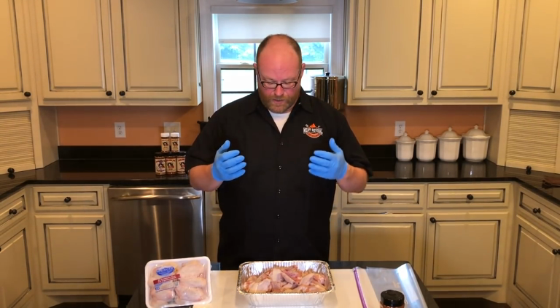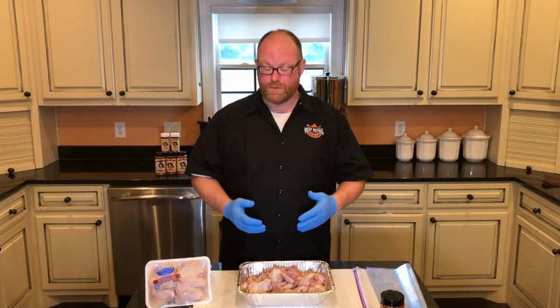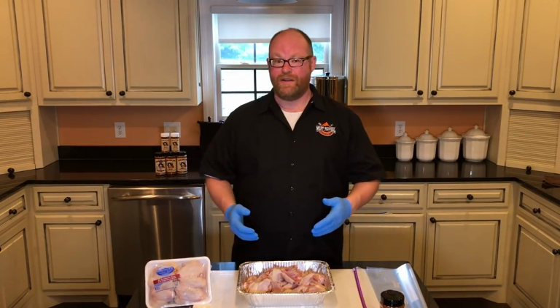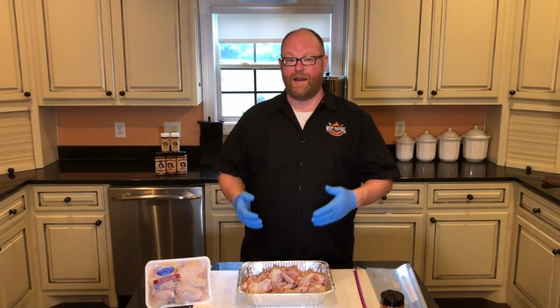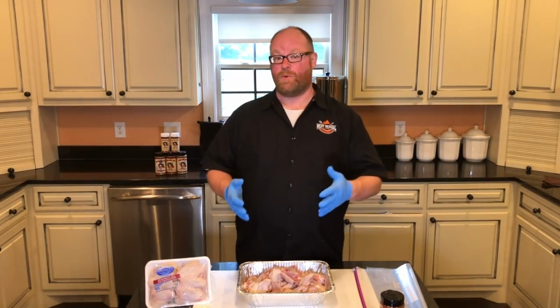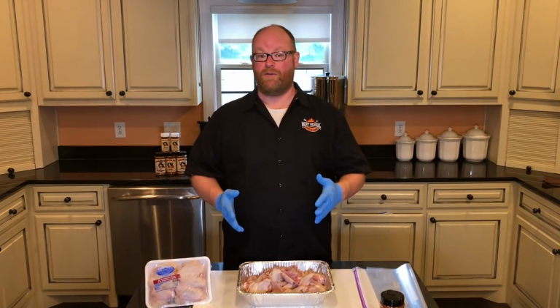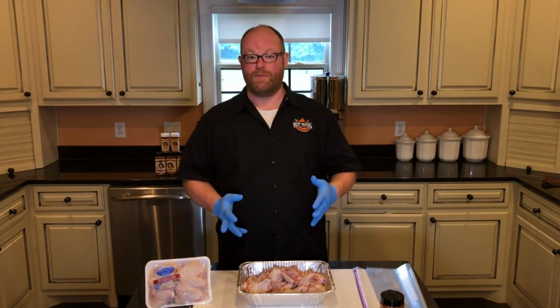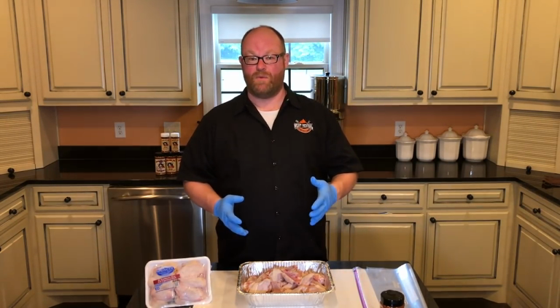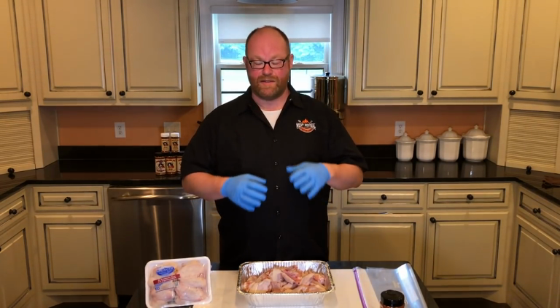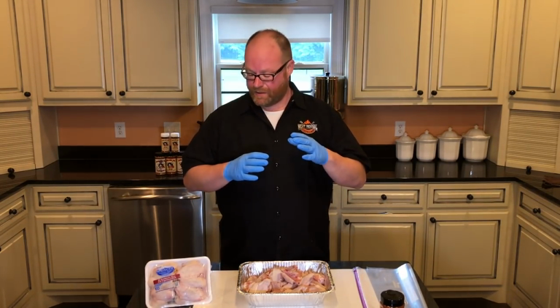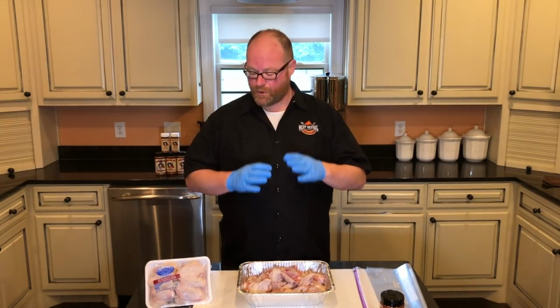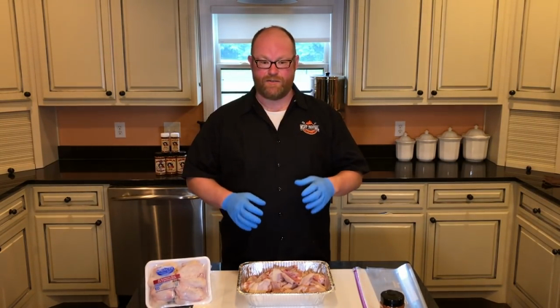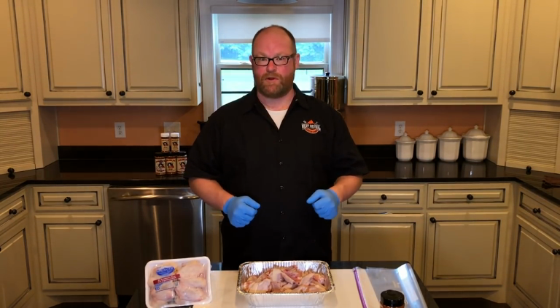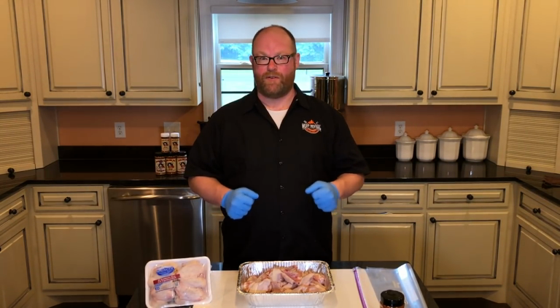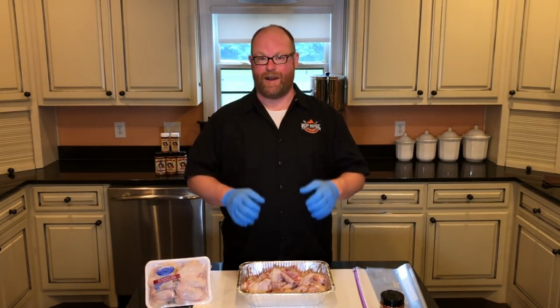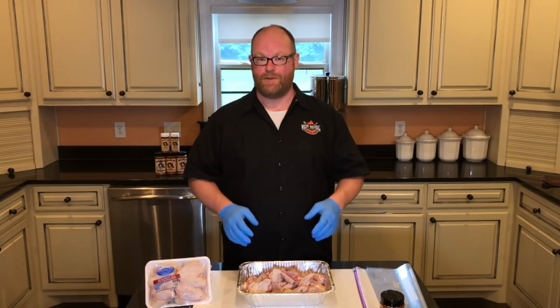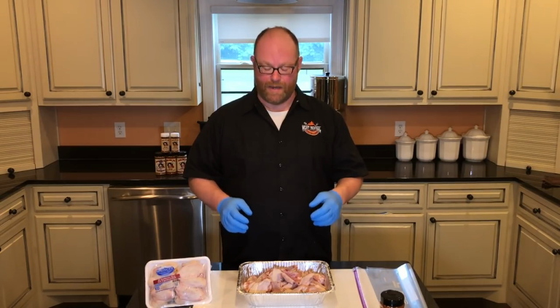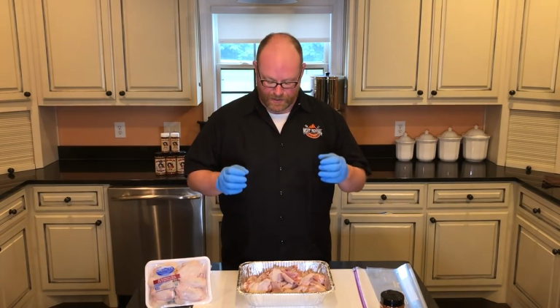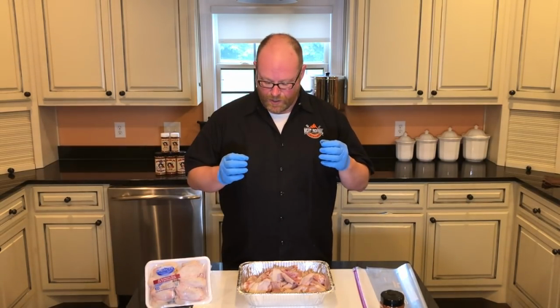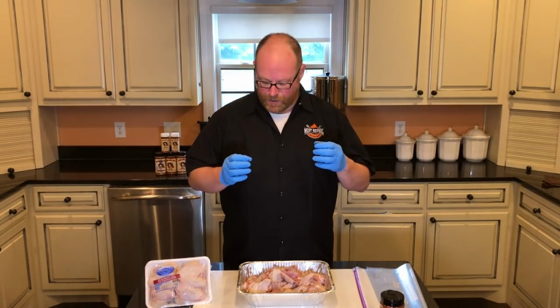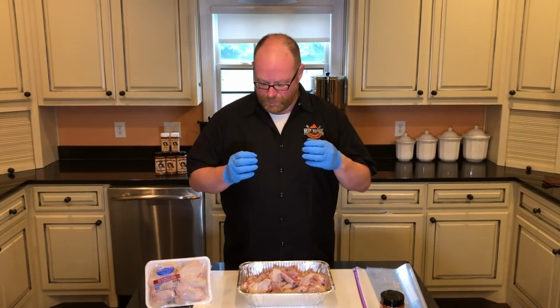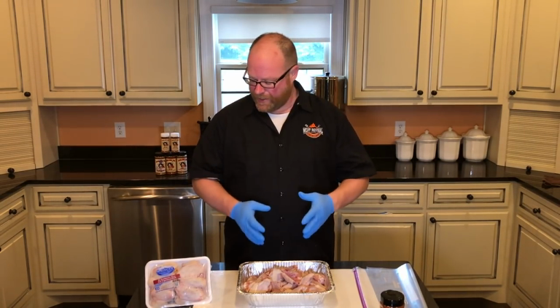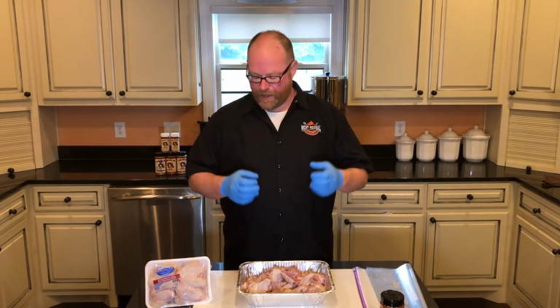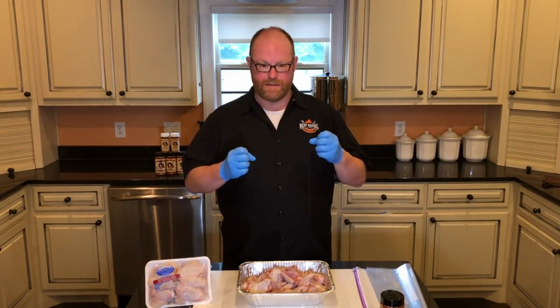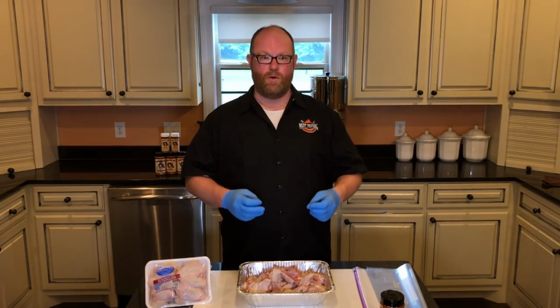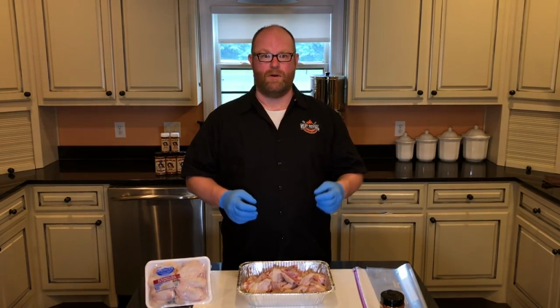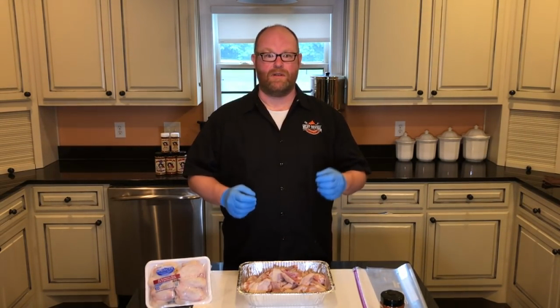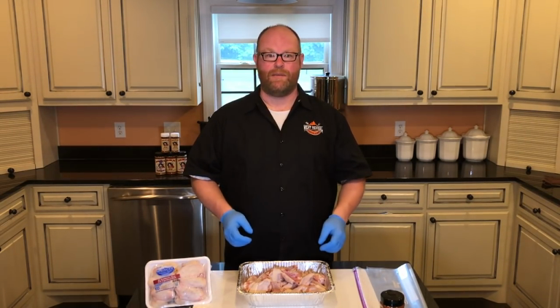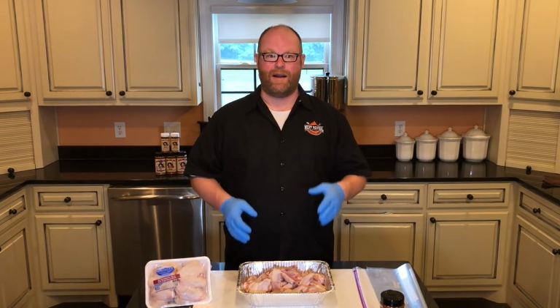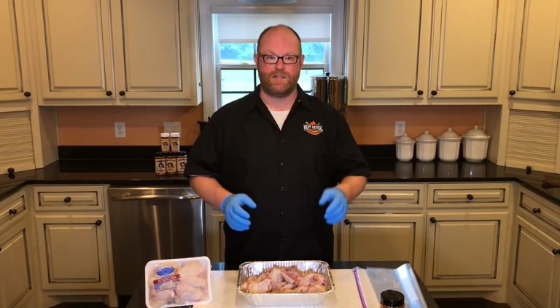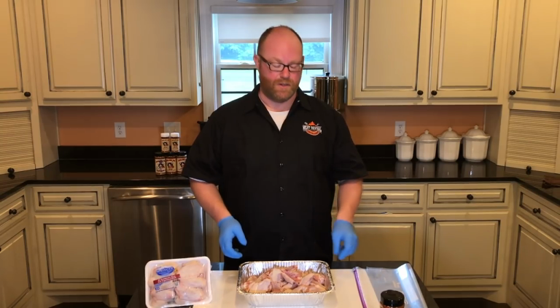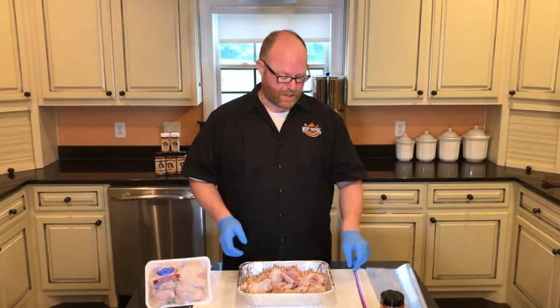The wings we're cooking today are Springer Mountain Farms chicken wings. These products from Springer Mountain Farms are absolutely amazing — humanely raised, no hormones, no antibiotics, just good stuff.